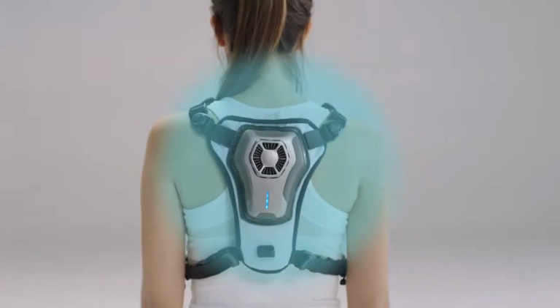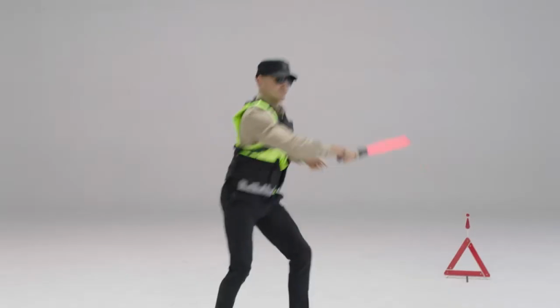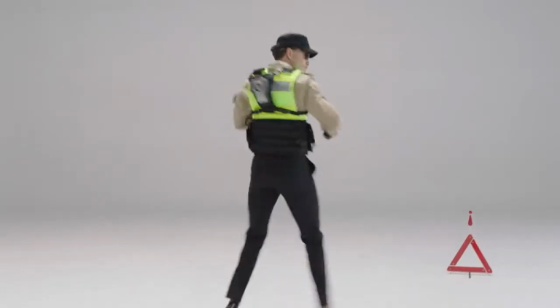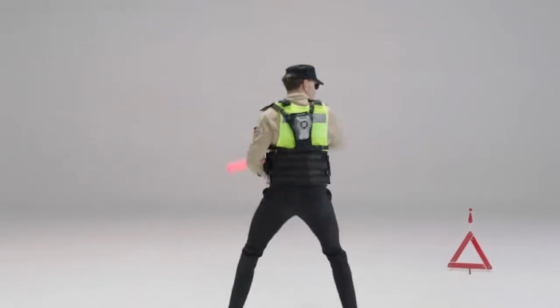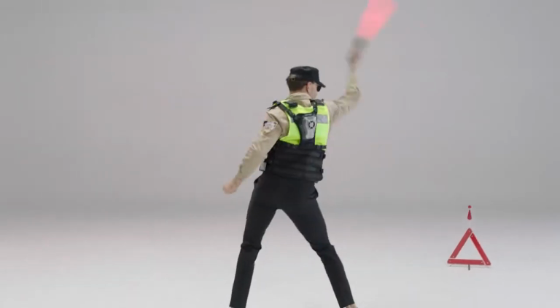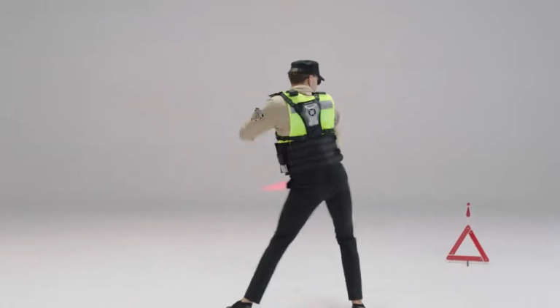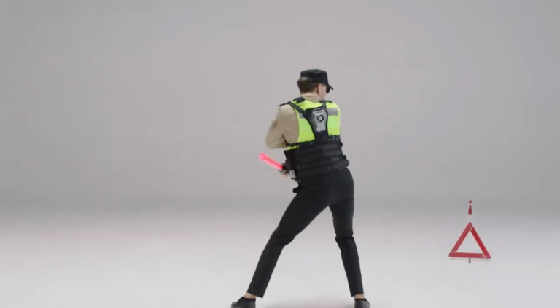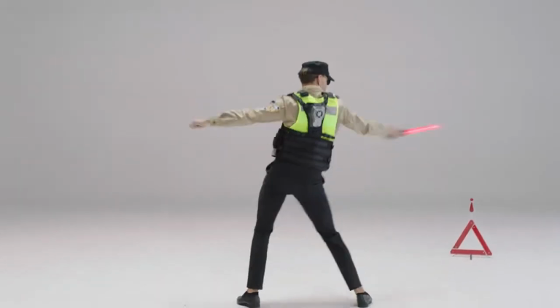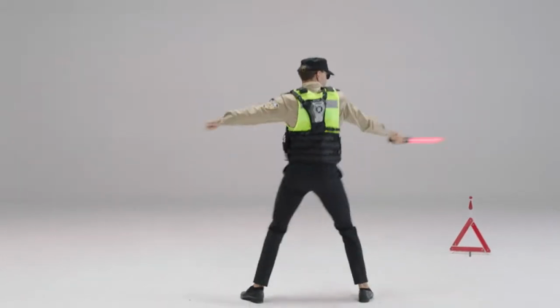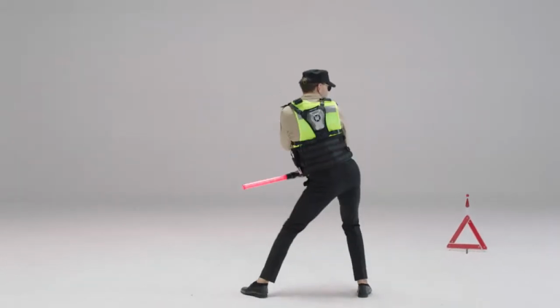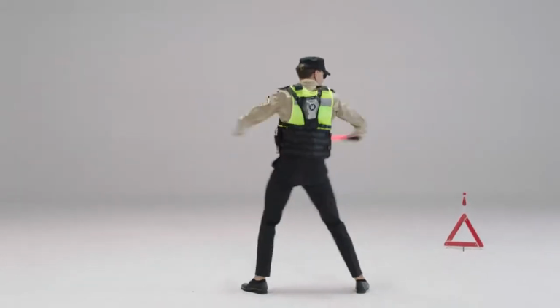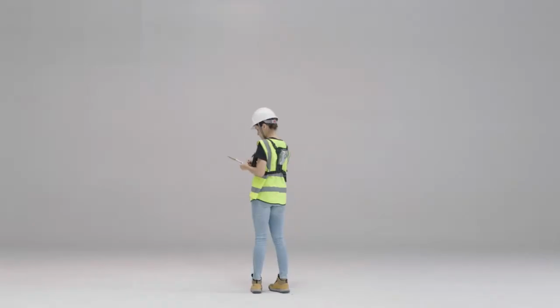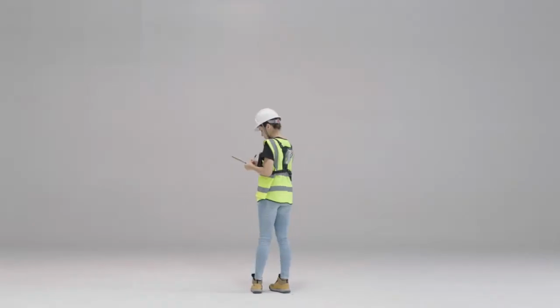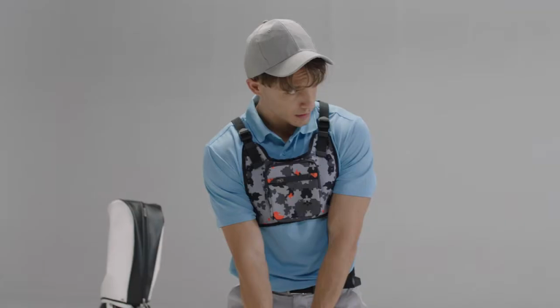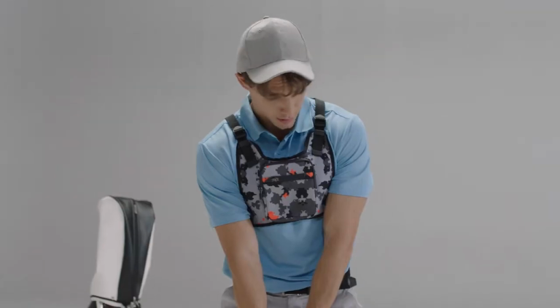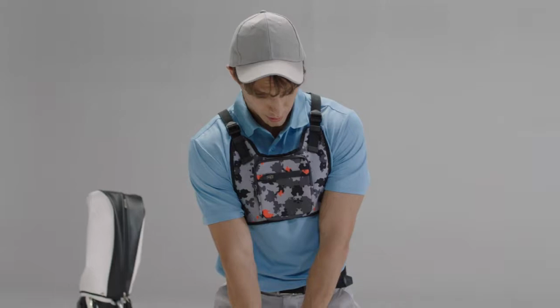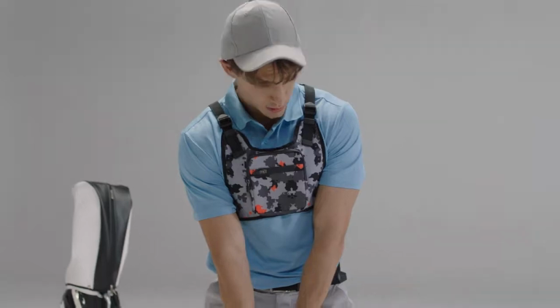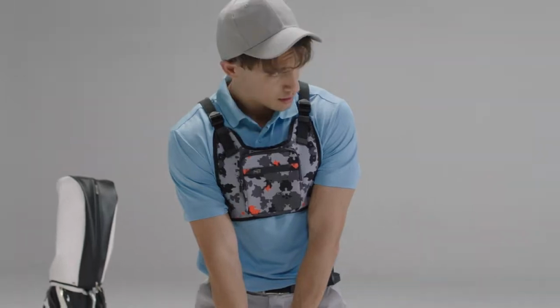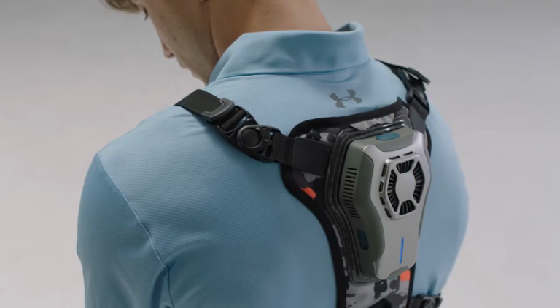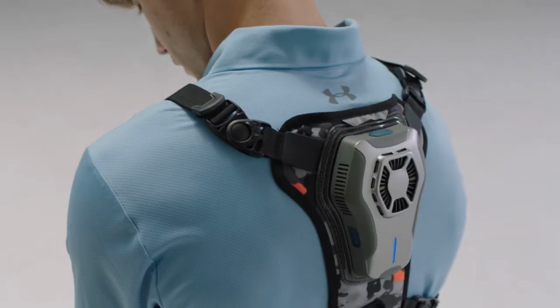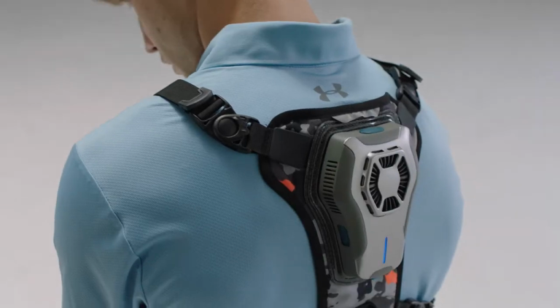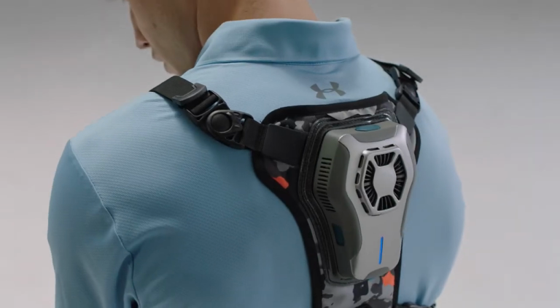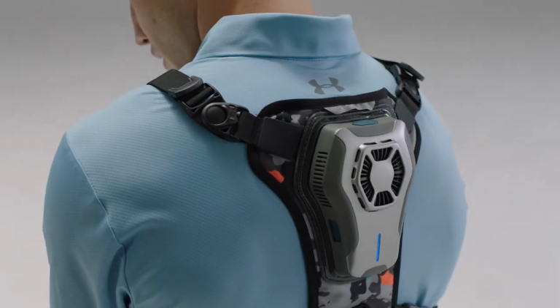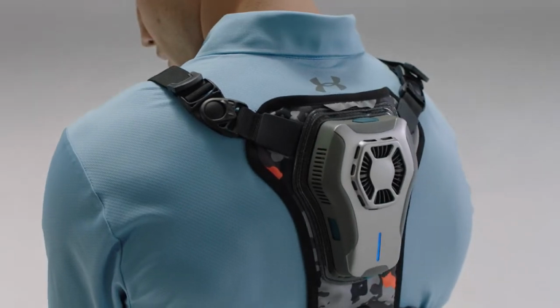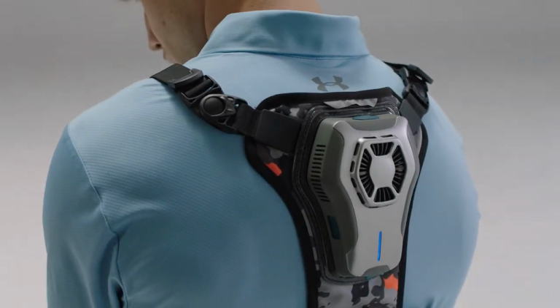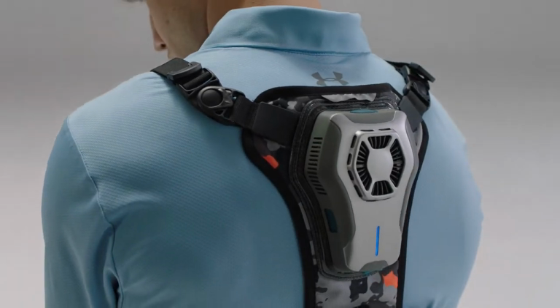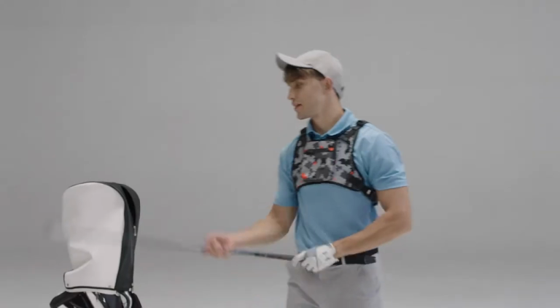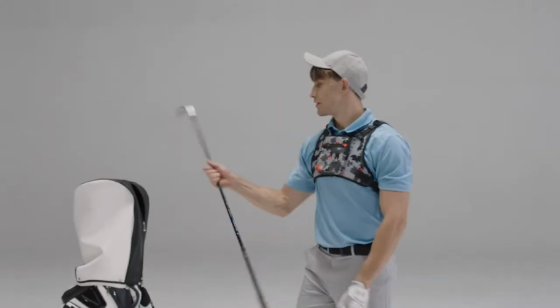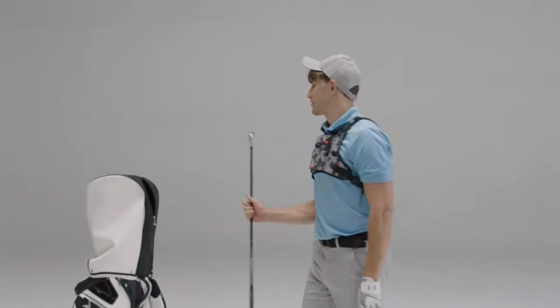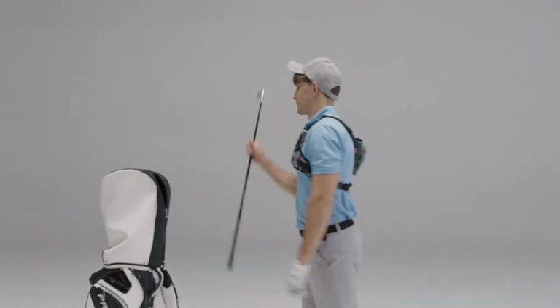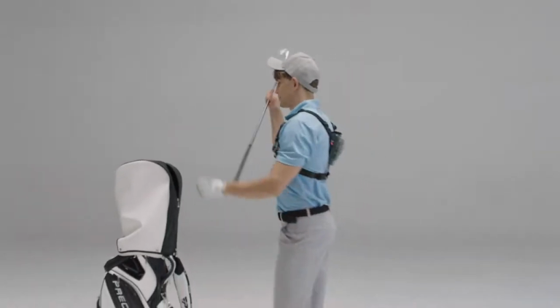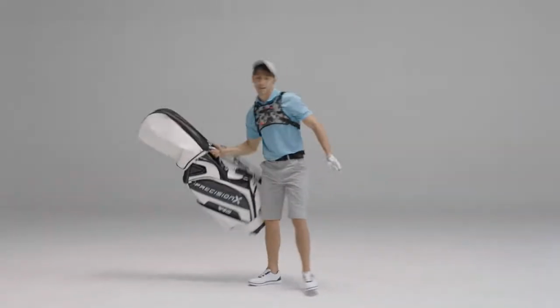This is a product especially designed for daily outings, commuting, and light sports. The vest comes with an ultra-thin battery, which can last for 3 to 5 hours.